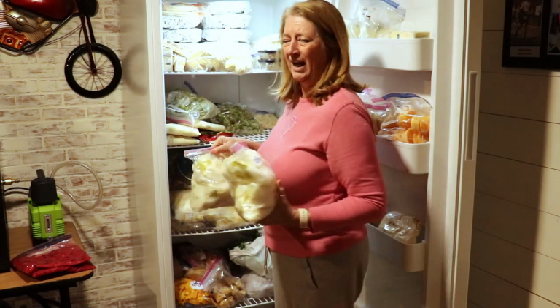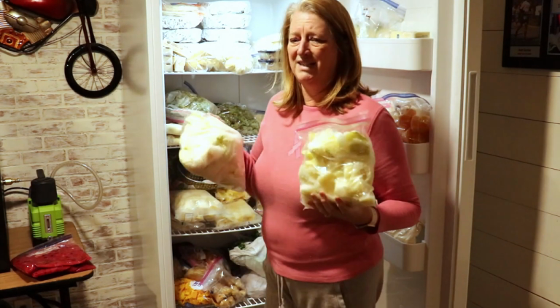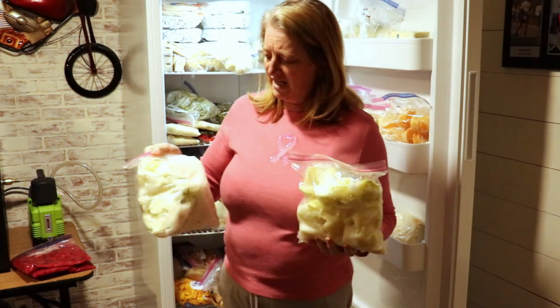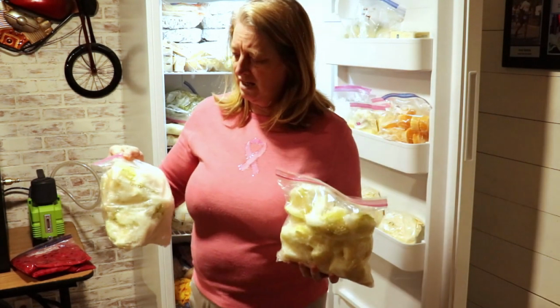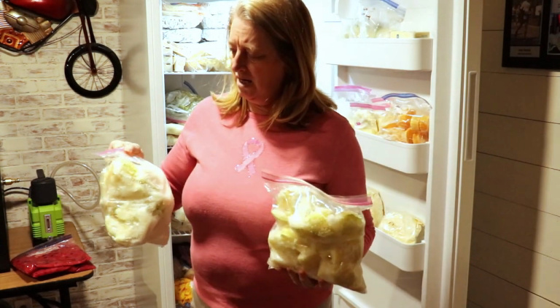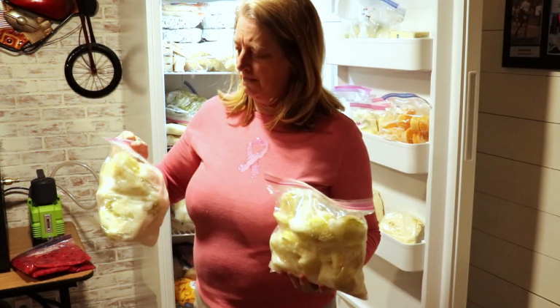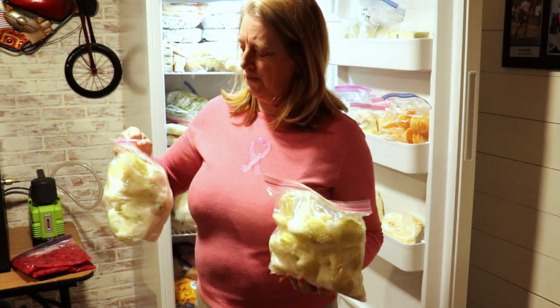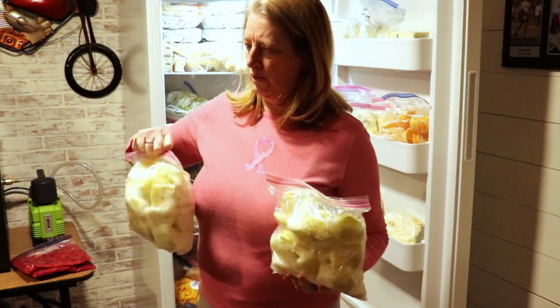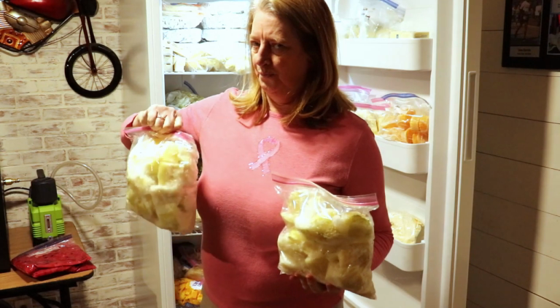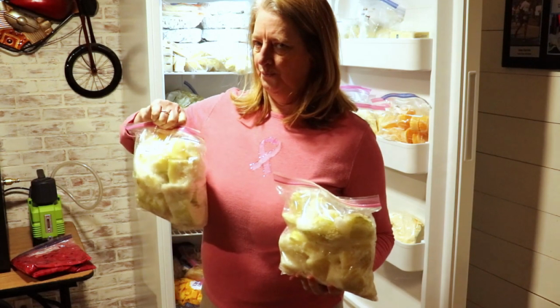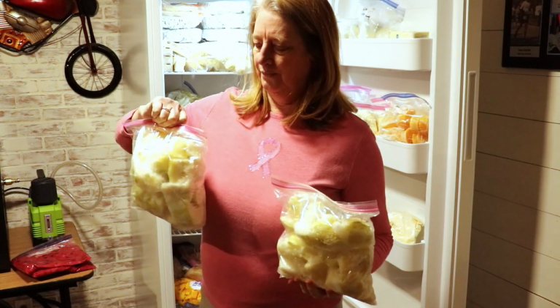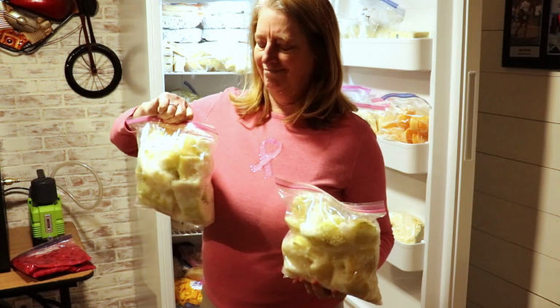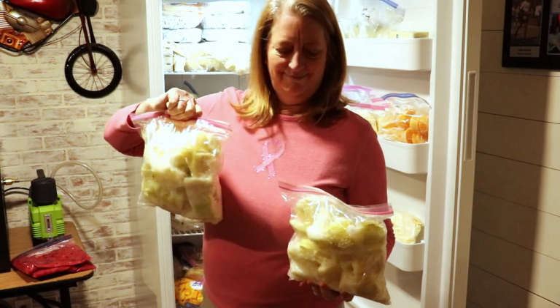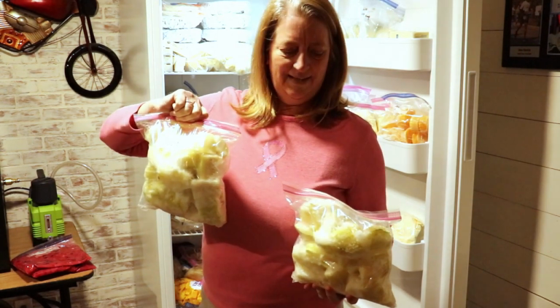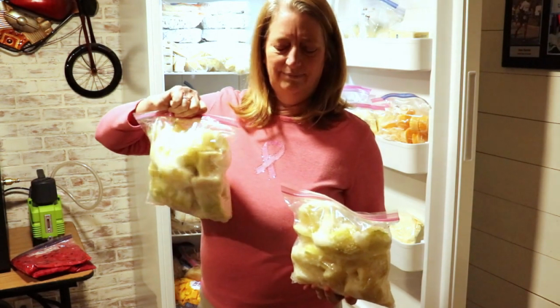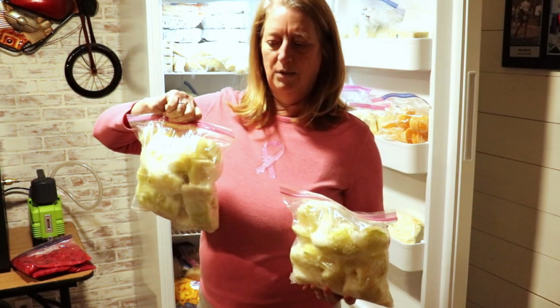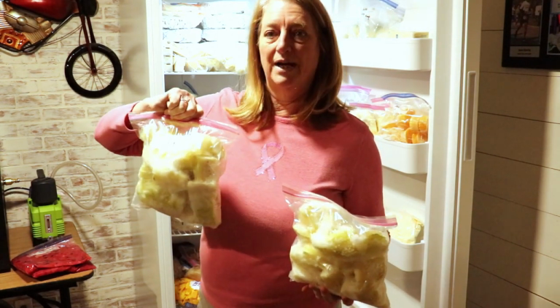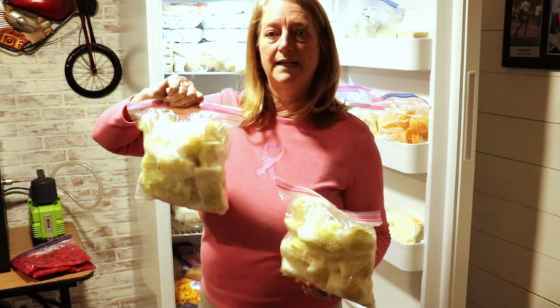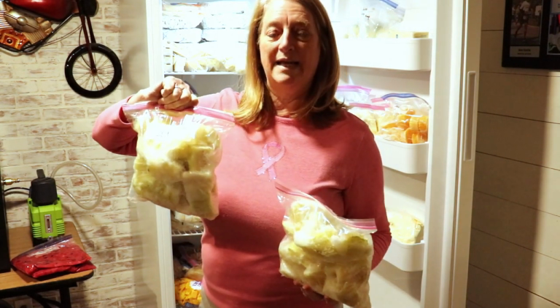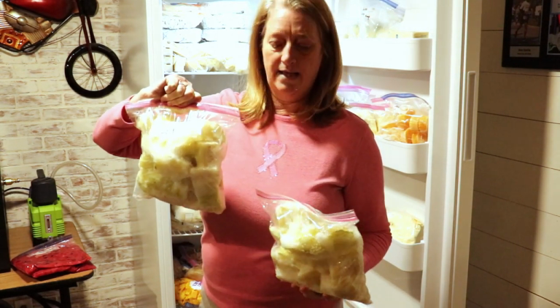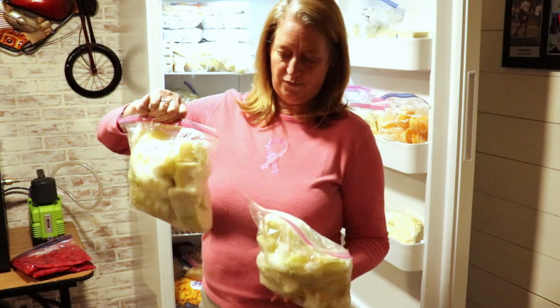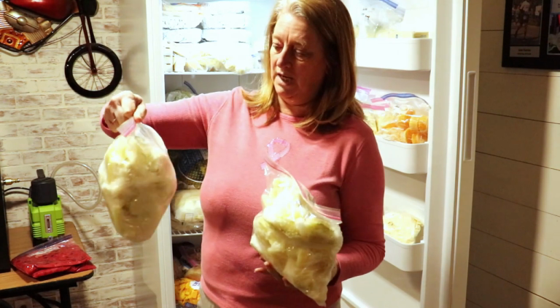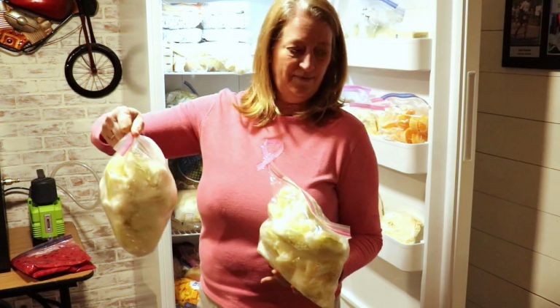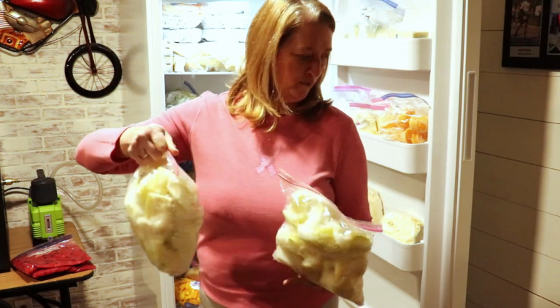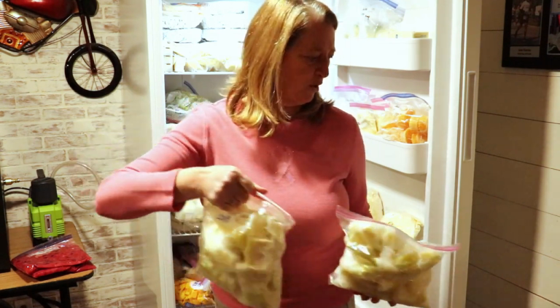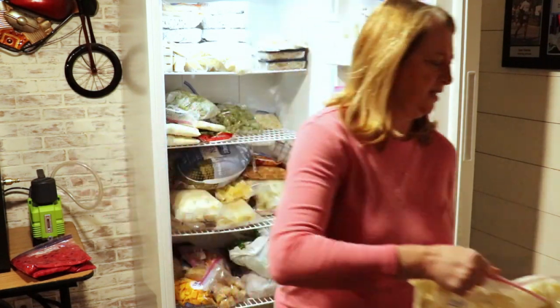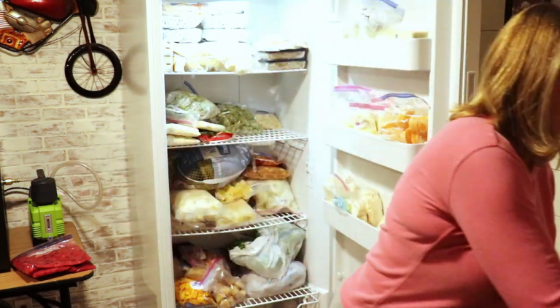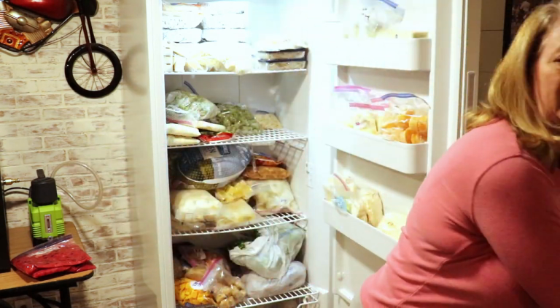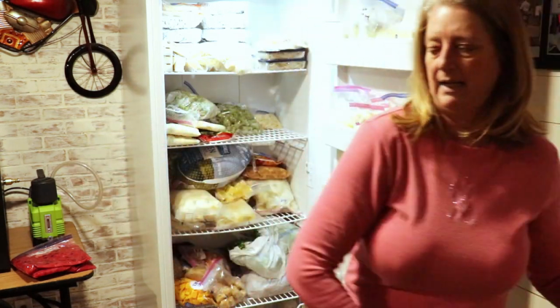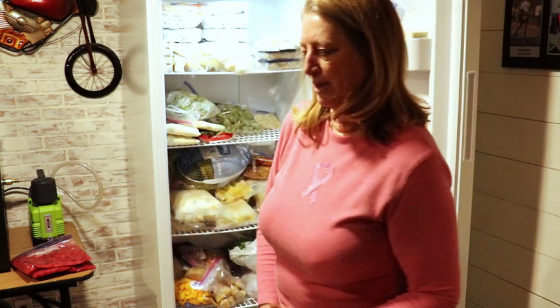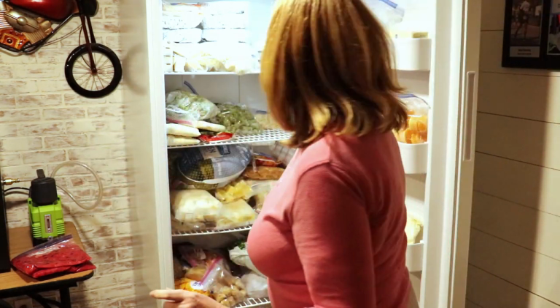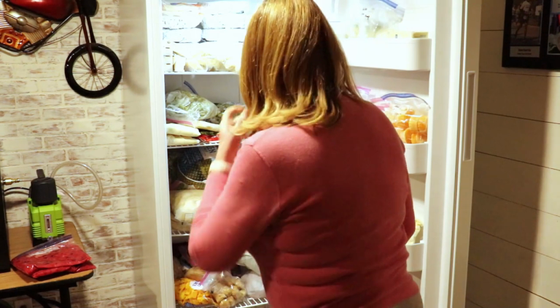I have a ton of zucchini that's frozen. A lot of it is freezer burn. I think I might give a bunch of it to the chickens.